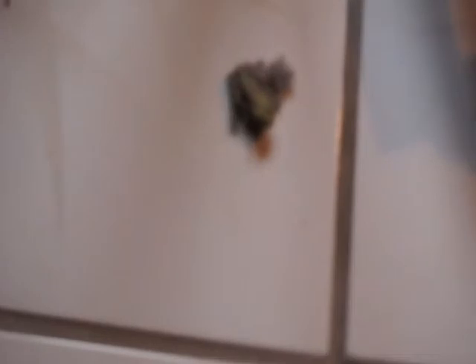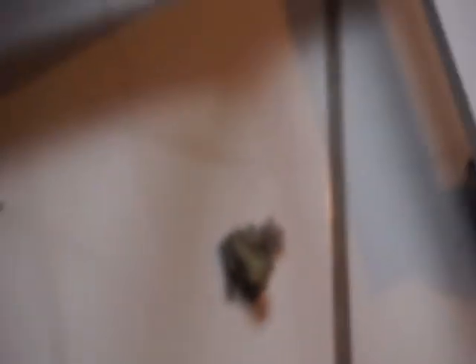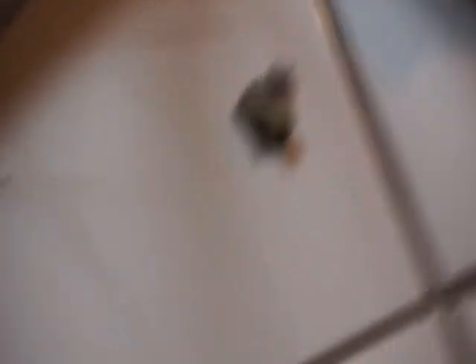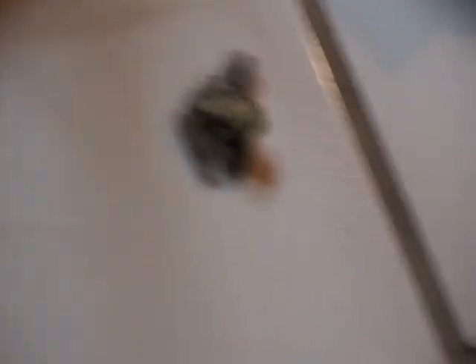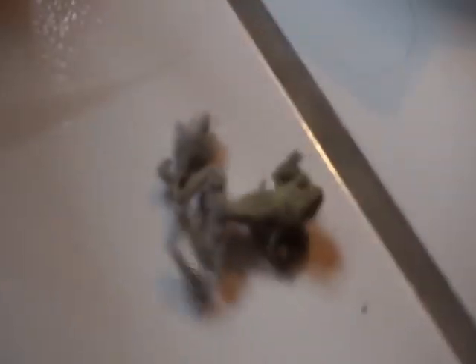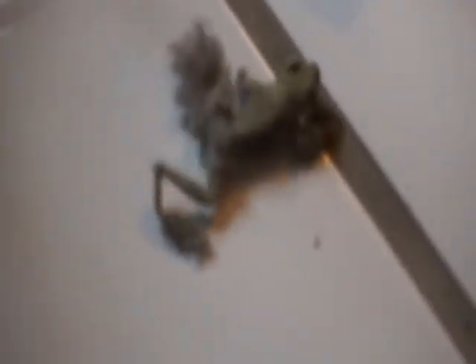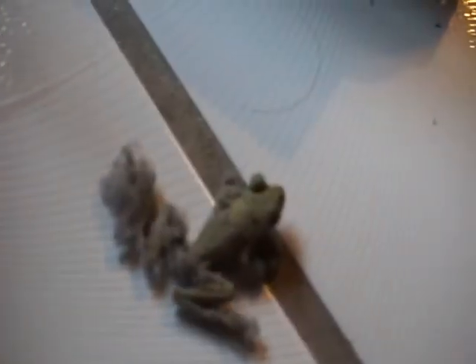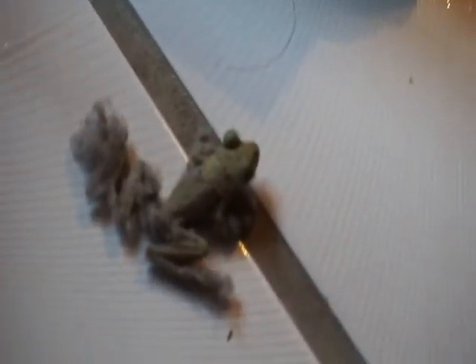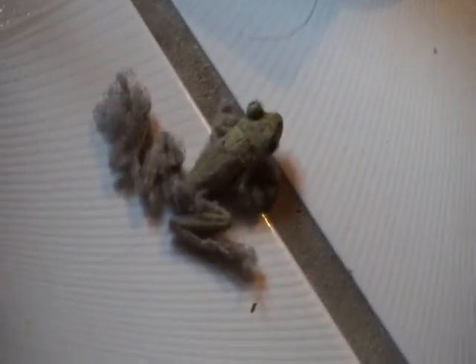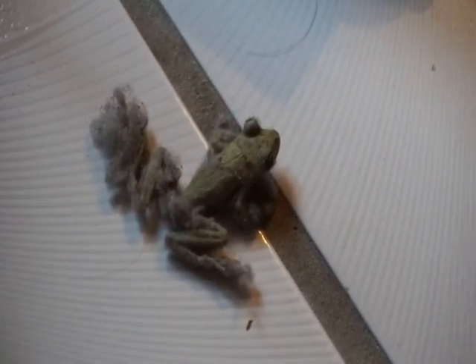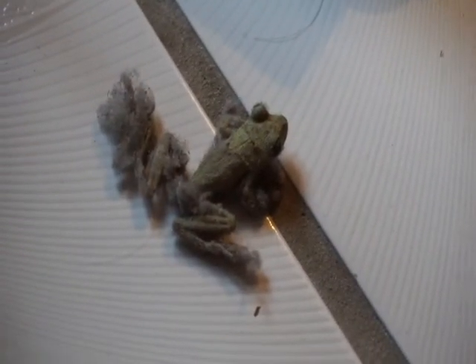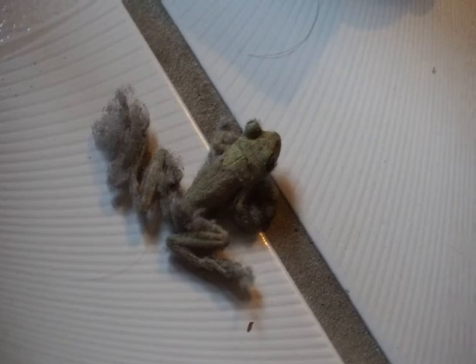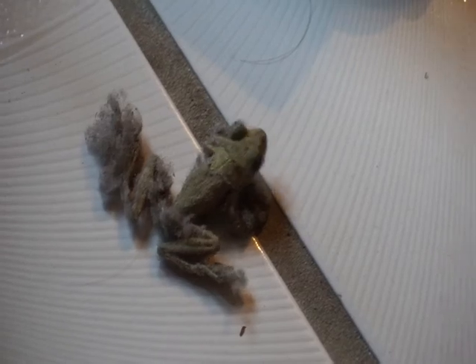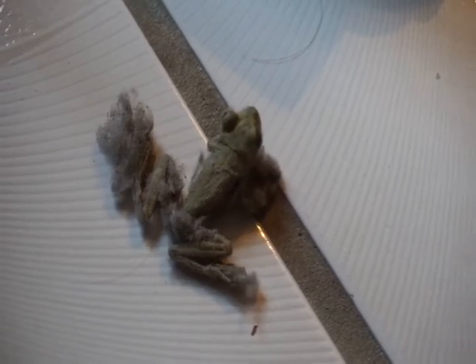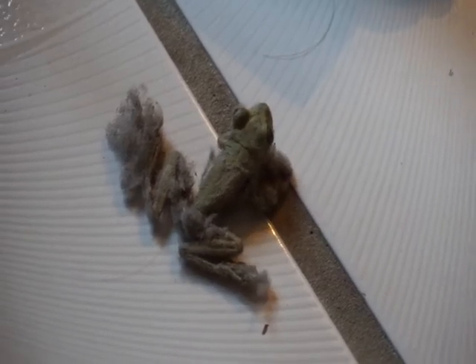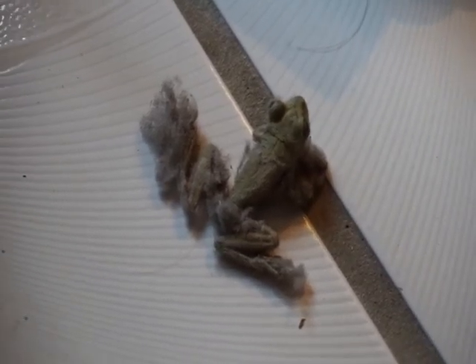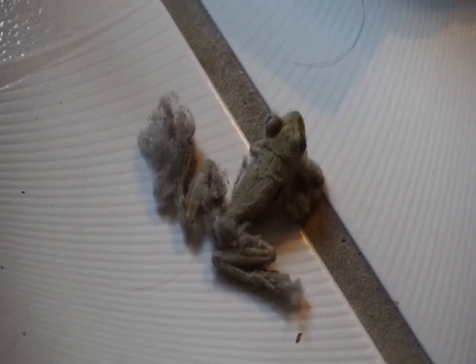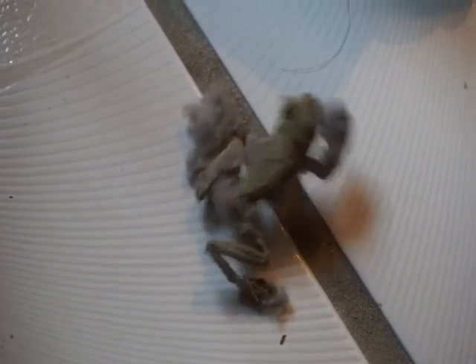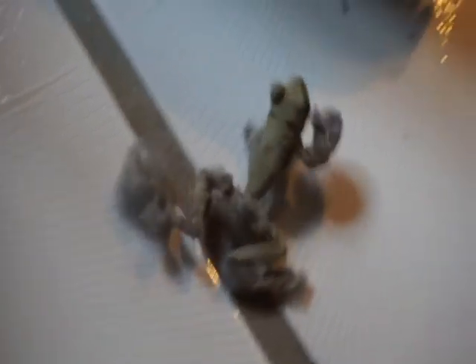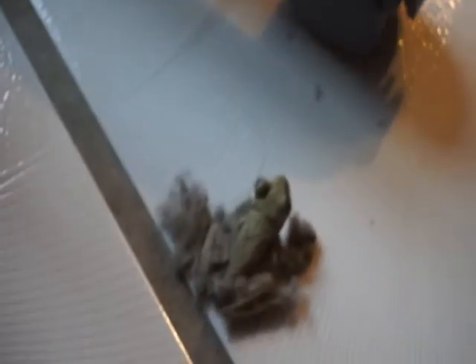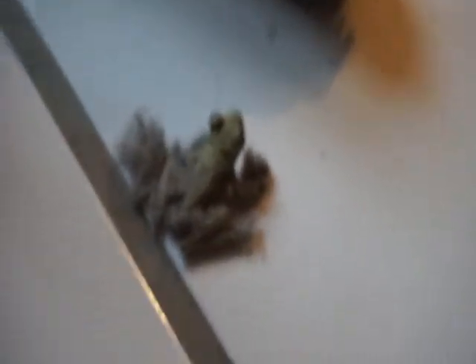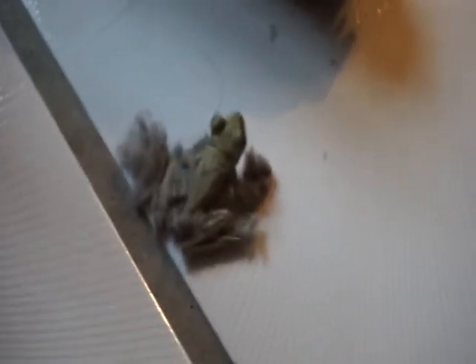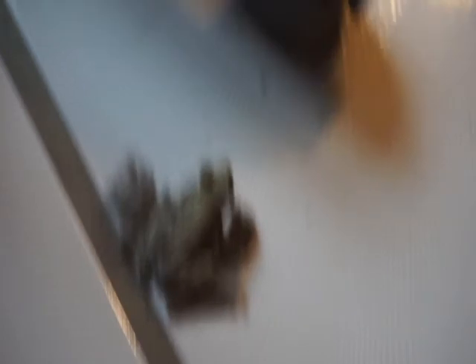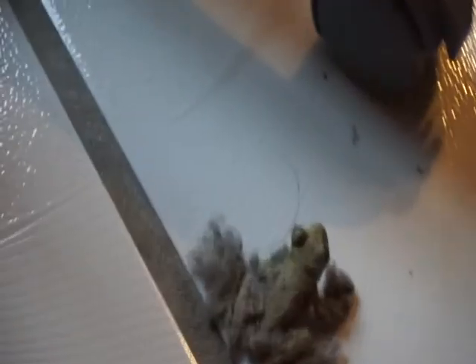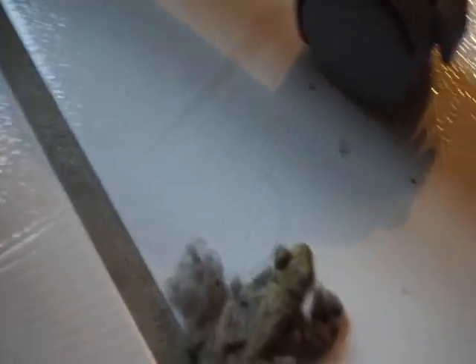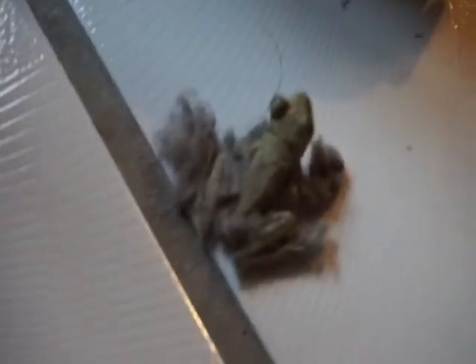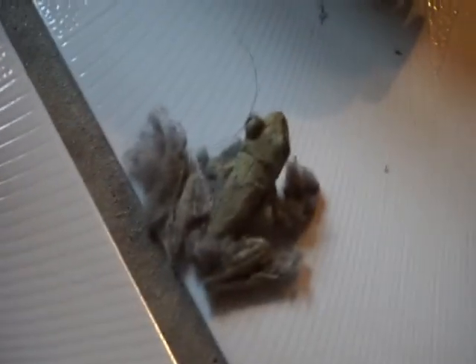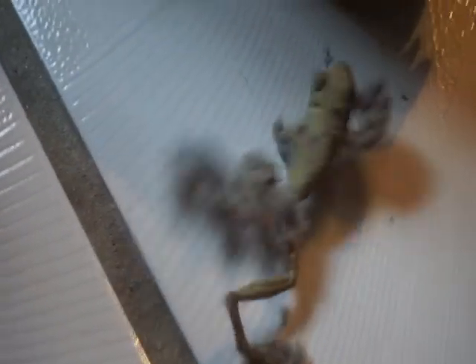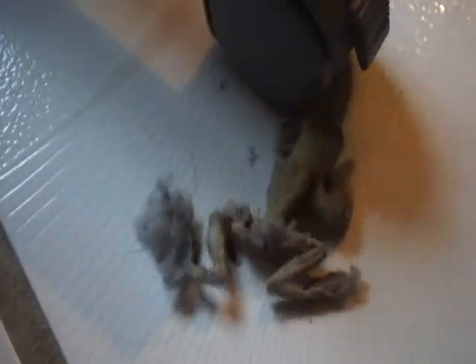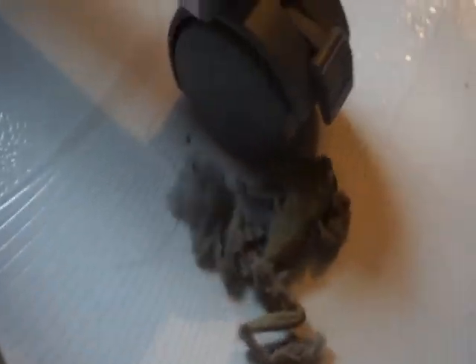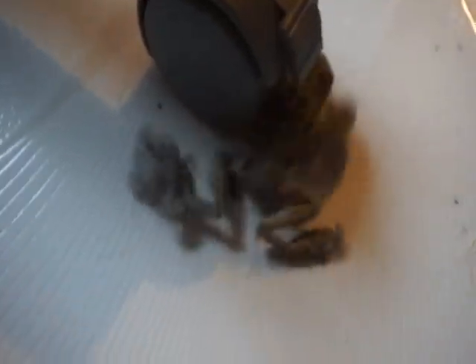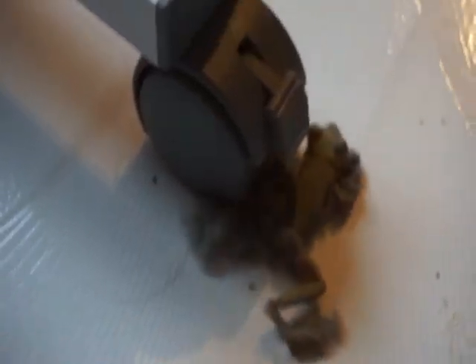Poor little guy, the dust bunnies just ganged up all on him, didn't they? Oh, poor little thing. Okay, time for a rescue.